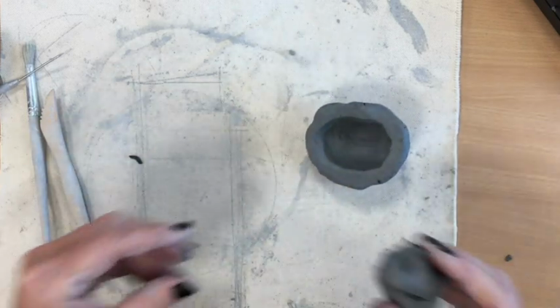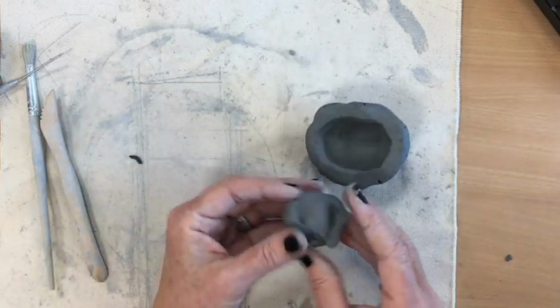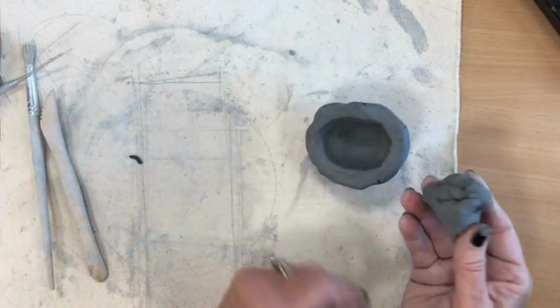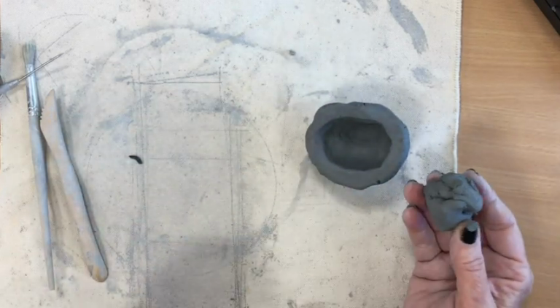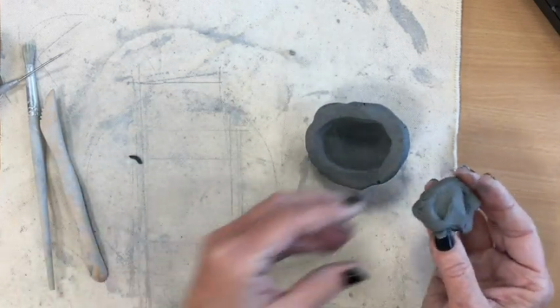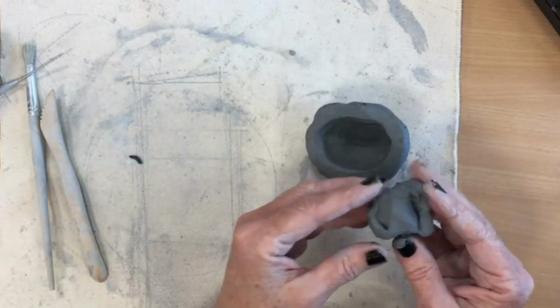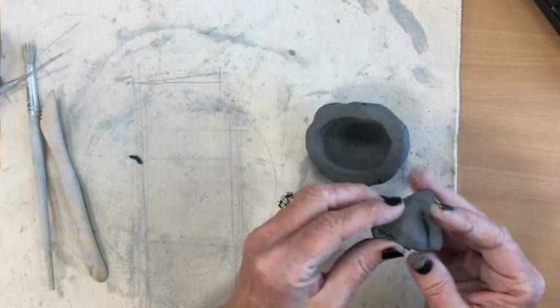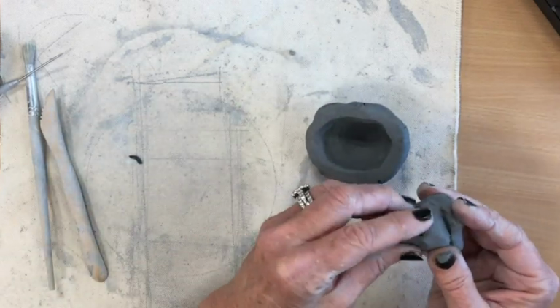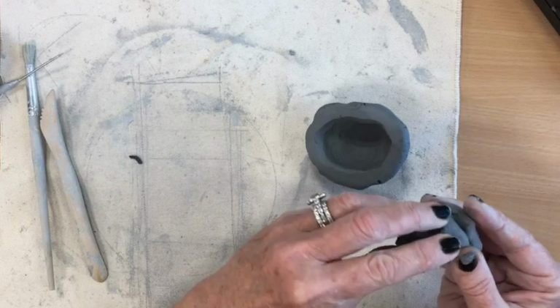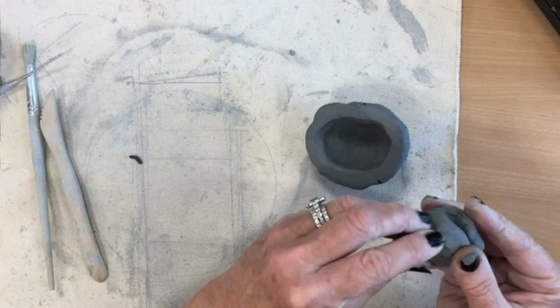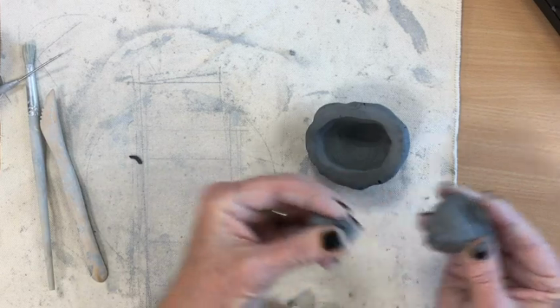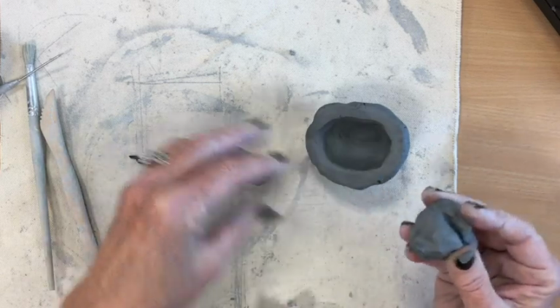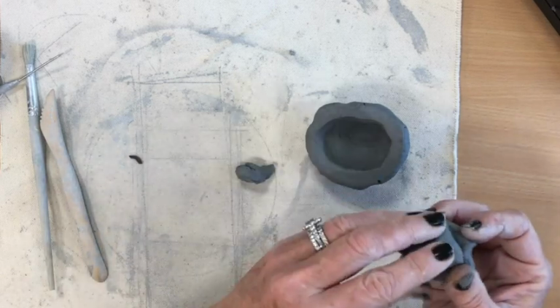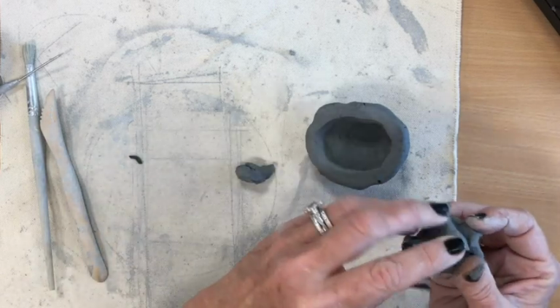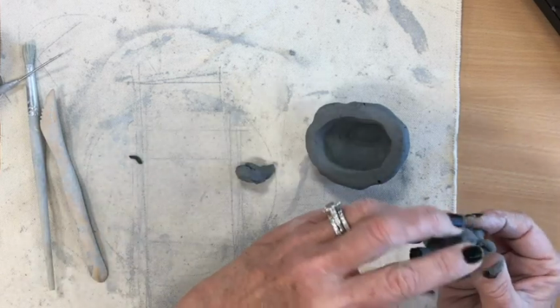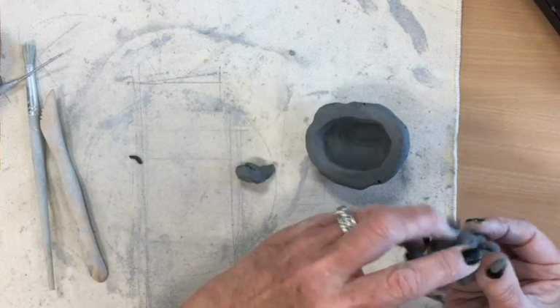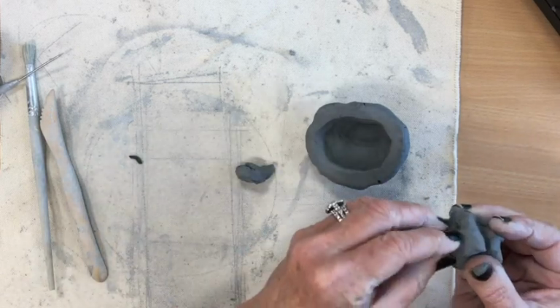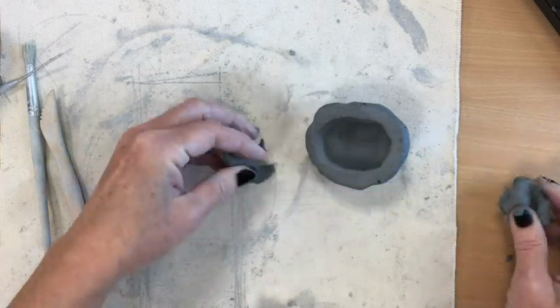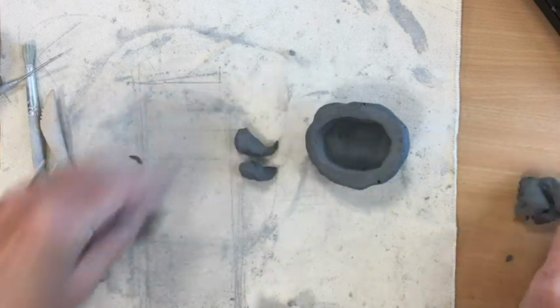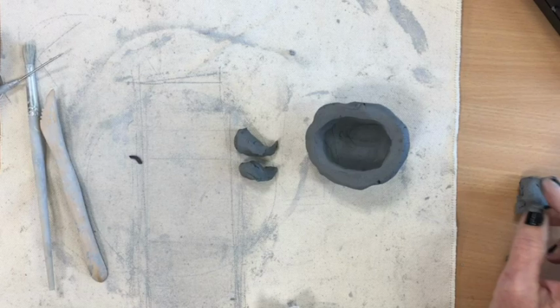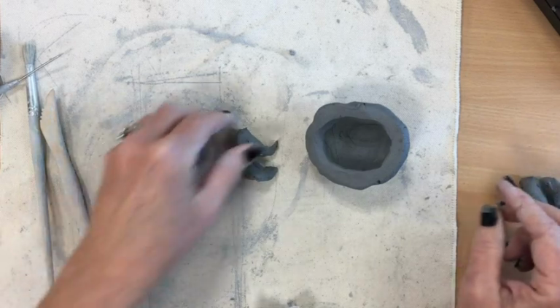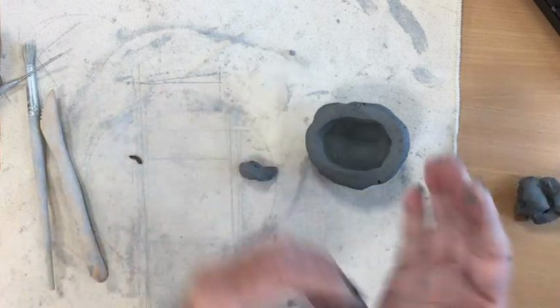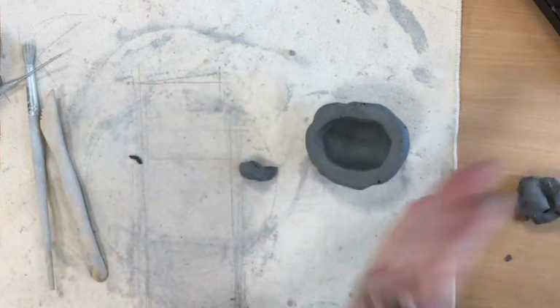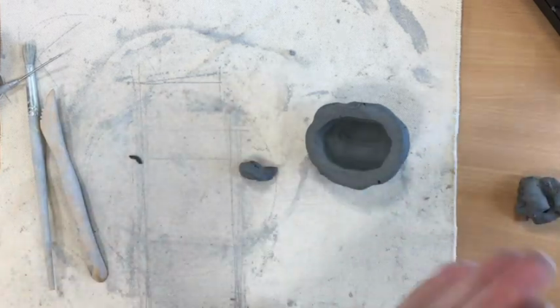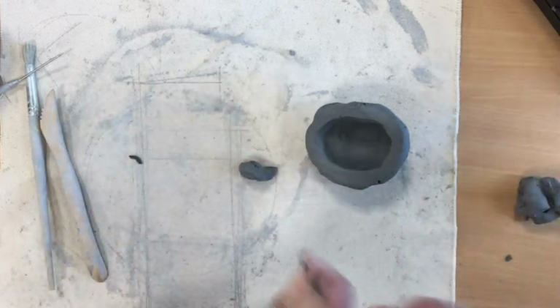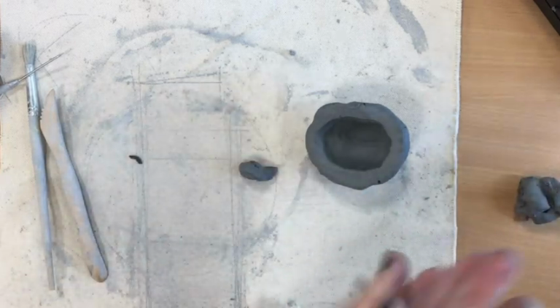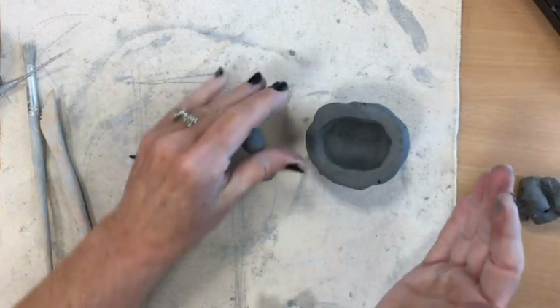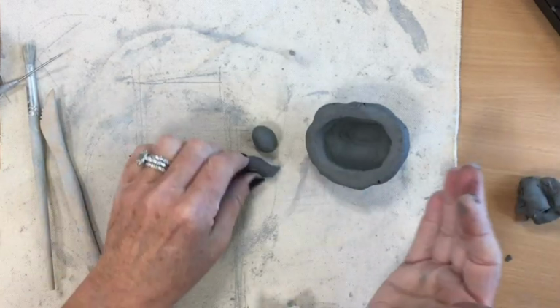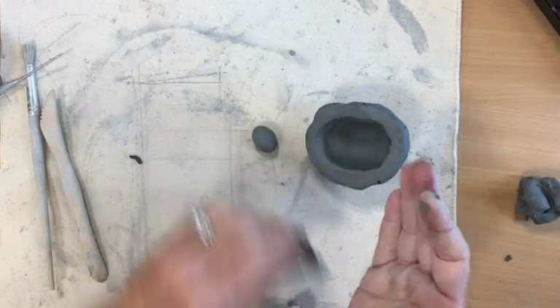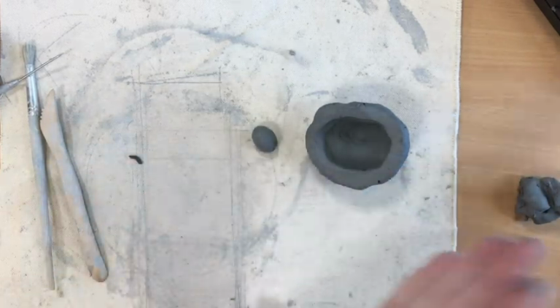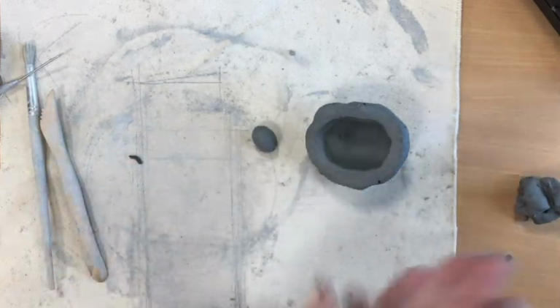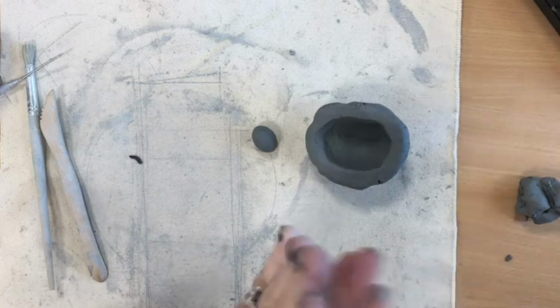Then I'm going to take my extra little piece of clay here for details and pinch off two little pieces that I'm going to use for eyes for this creature I'm going to create from my pinch pot. I'm going to roll them into circles — there's one and there's two.